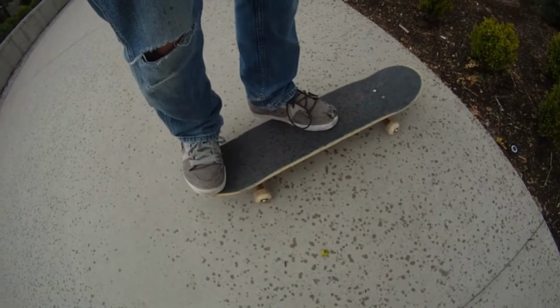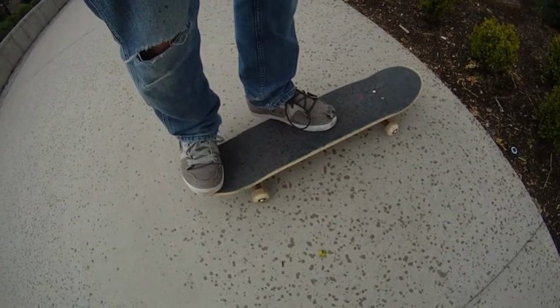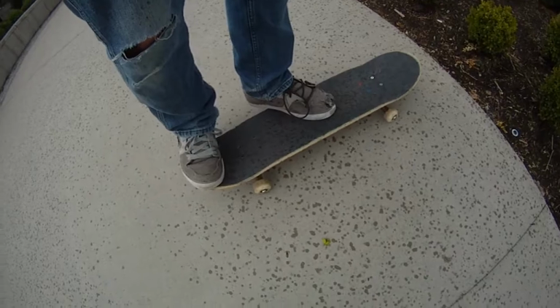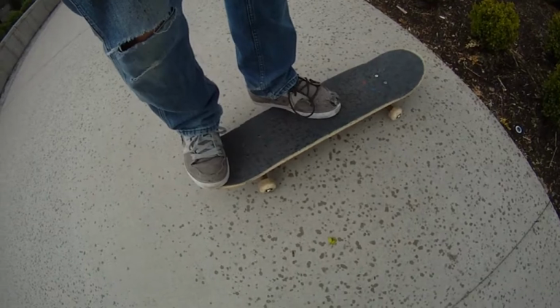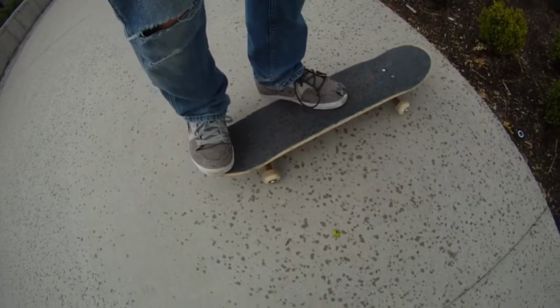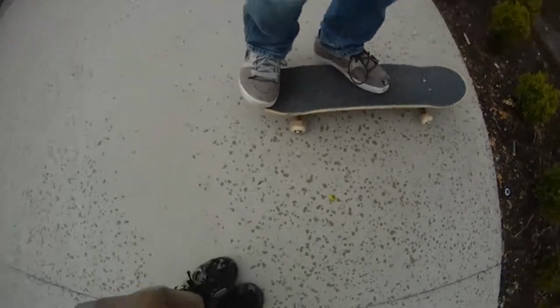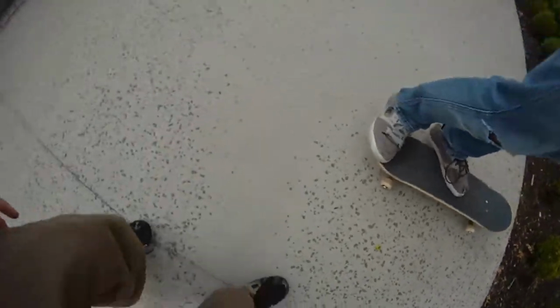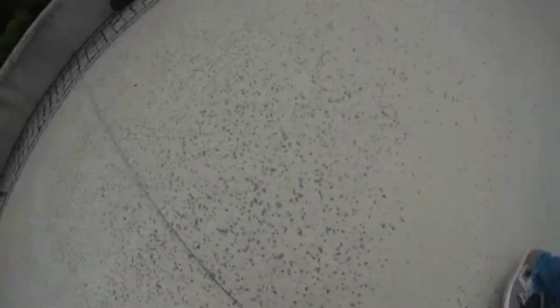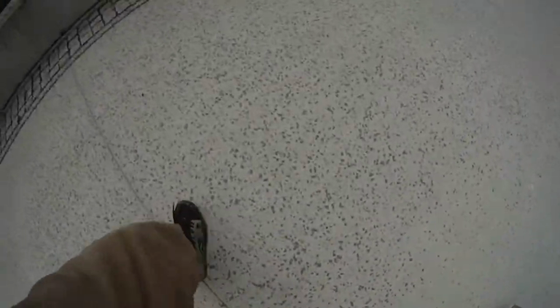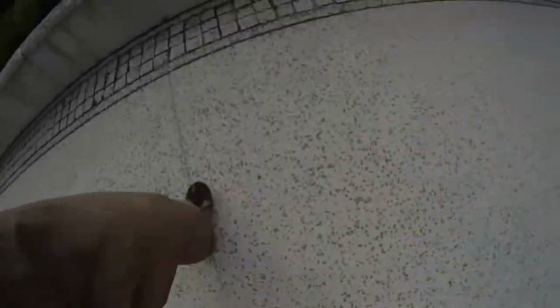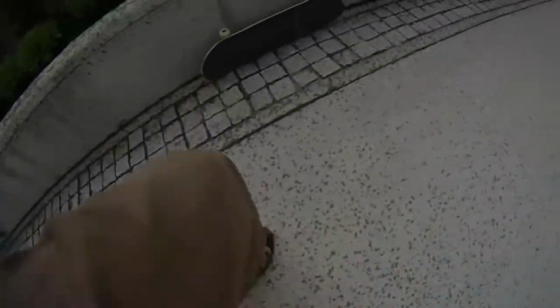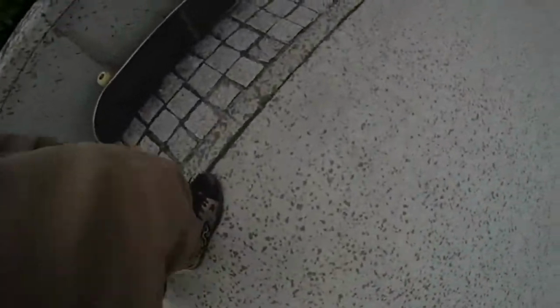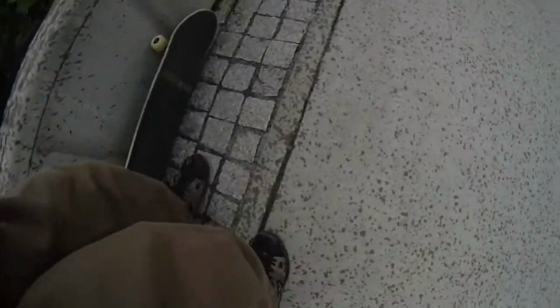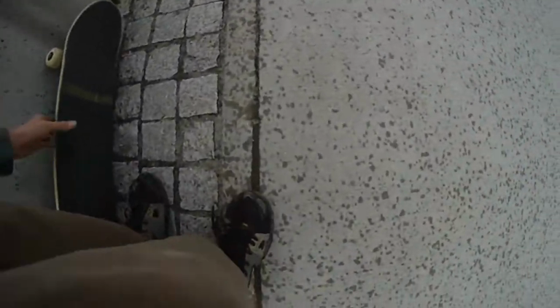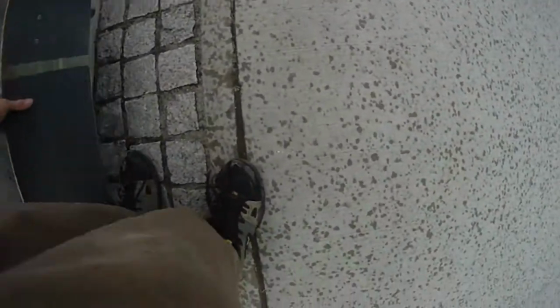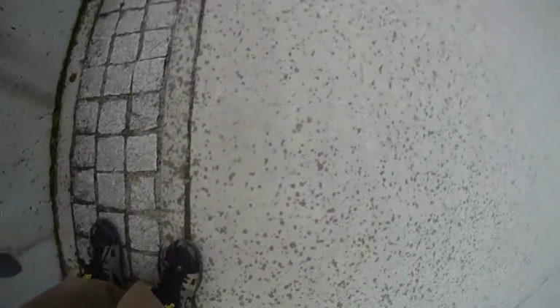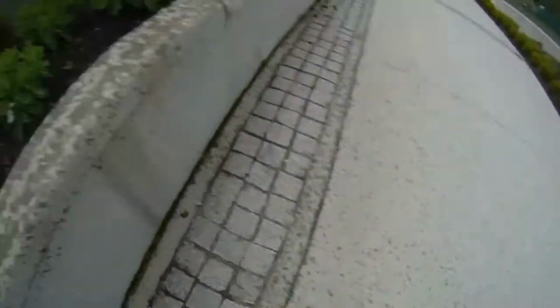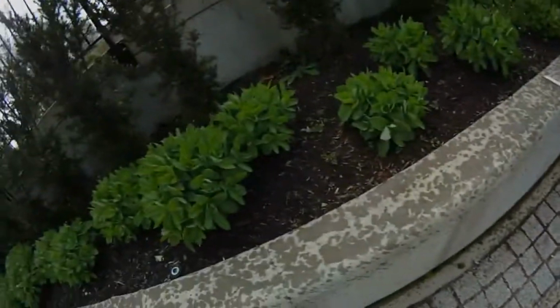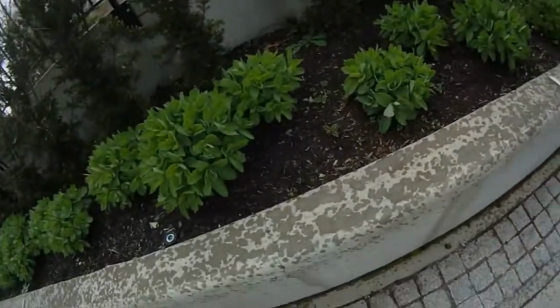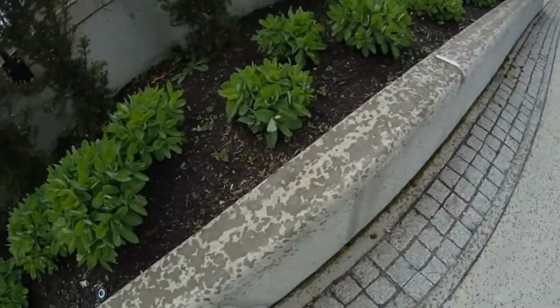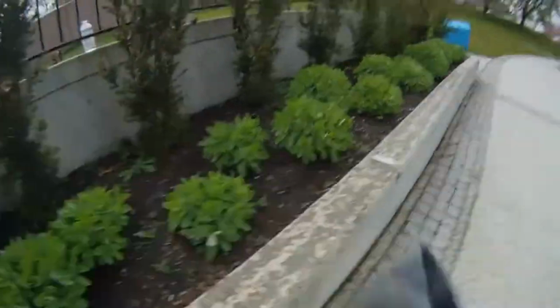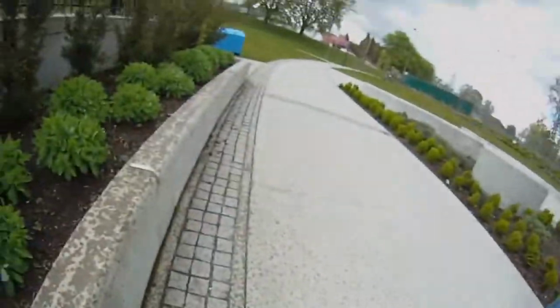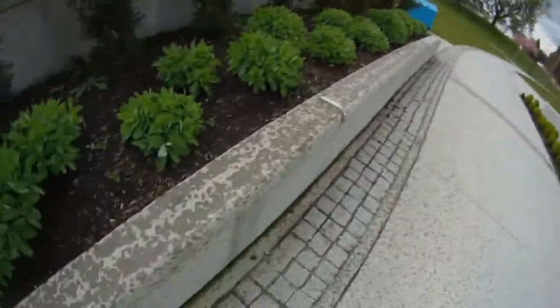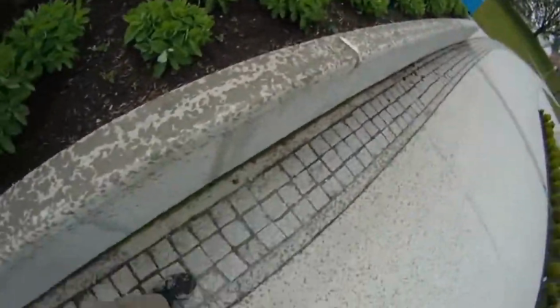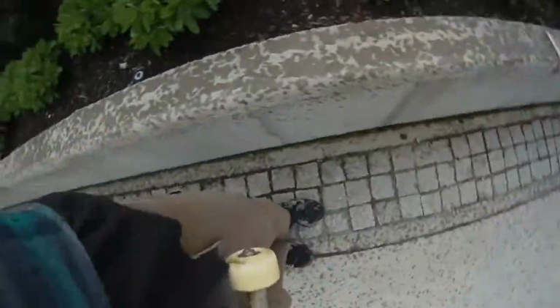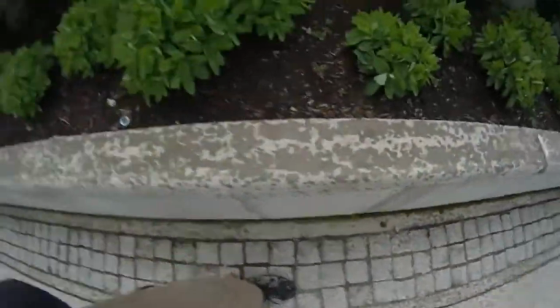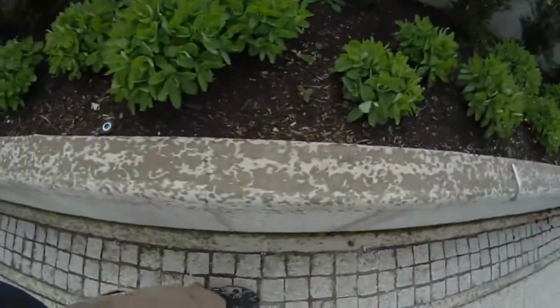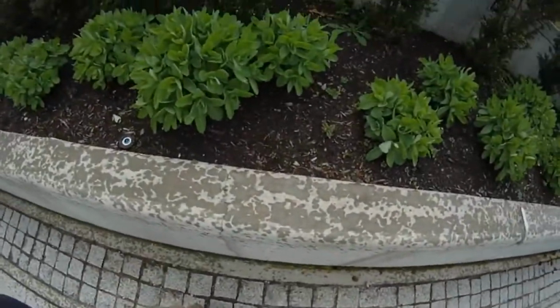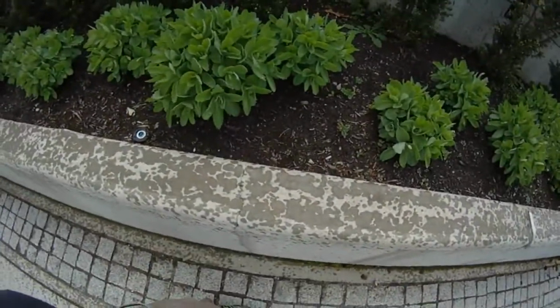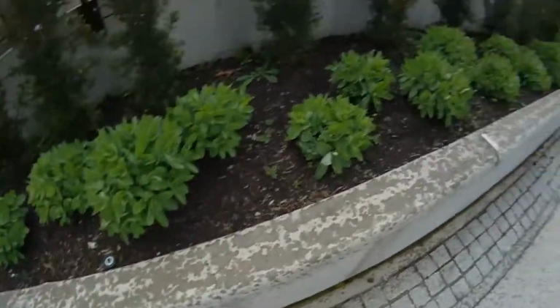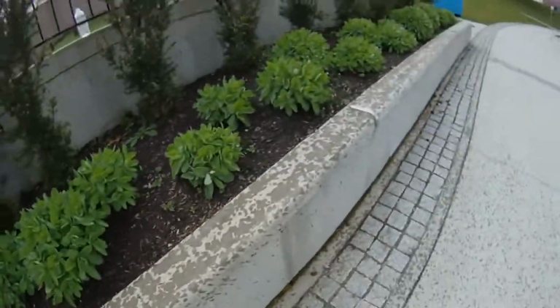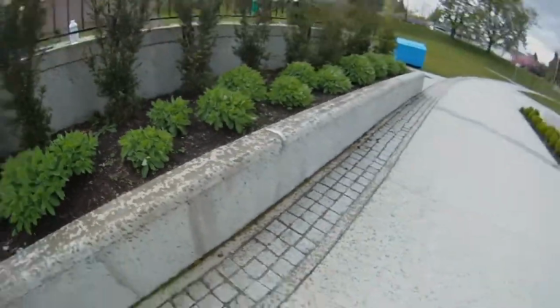Jesus, it's raining! No duh! This is way crazy. Let's finish this trick too. We're not leaving until we finish this.